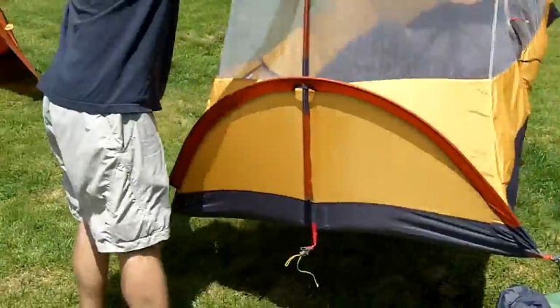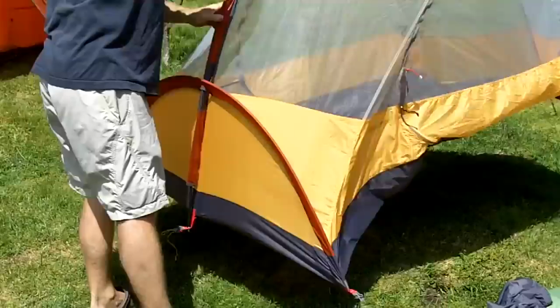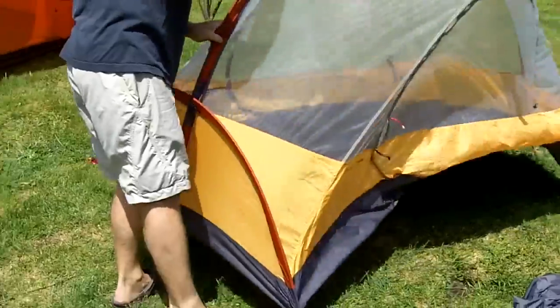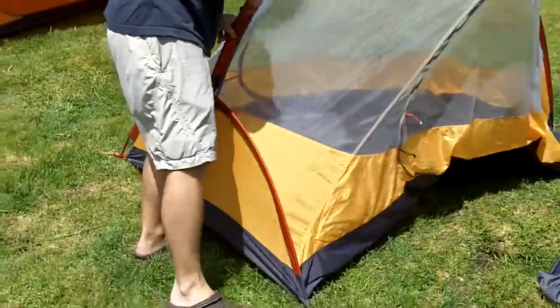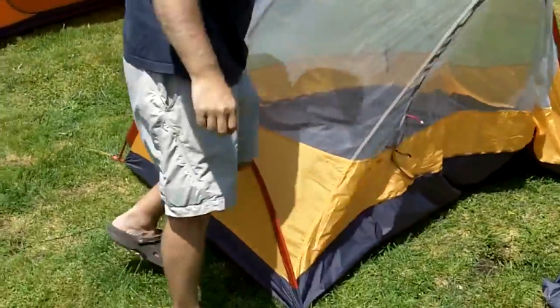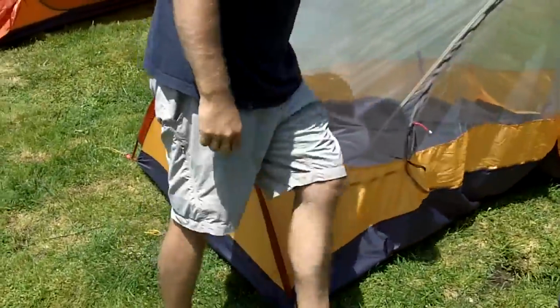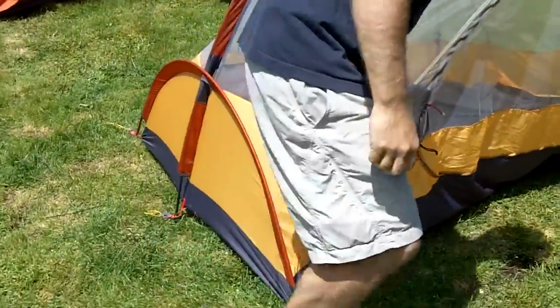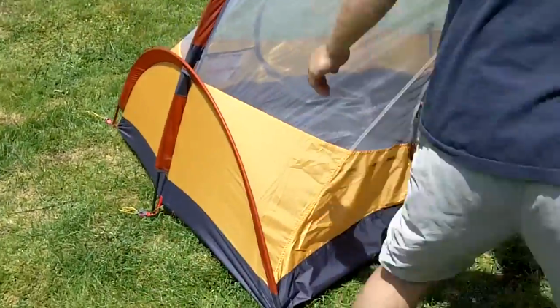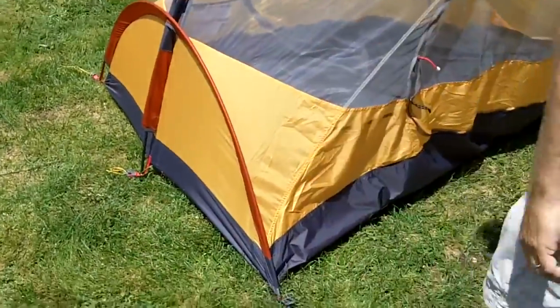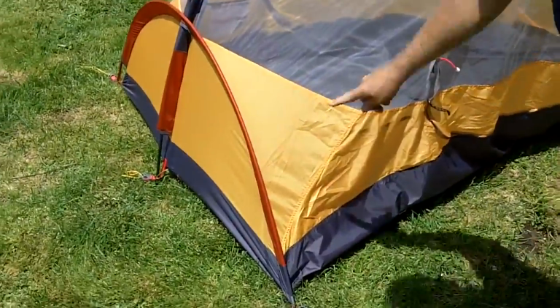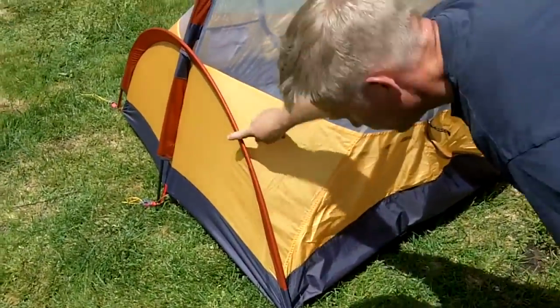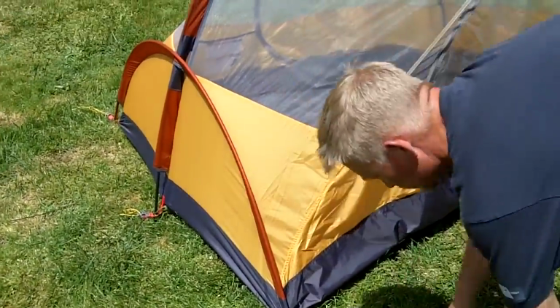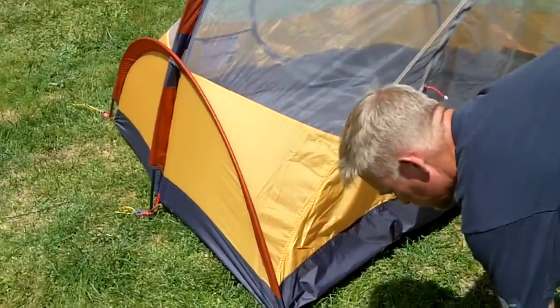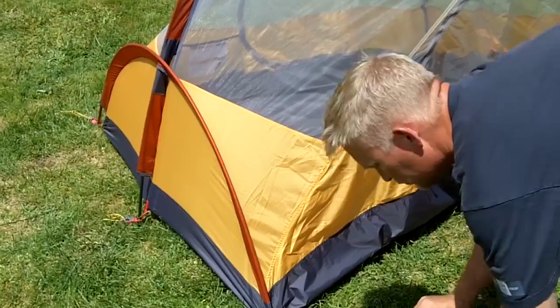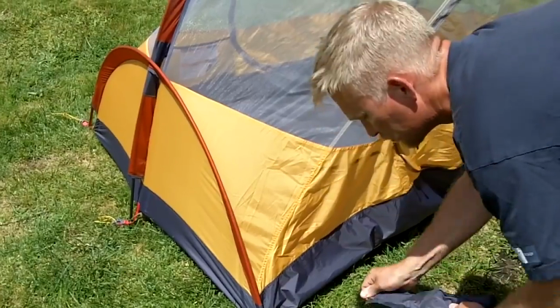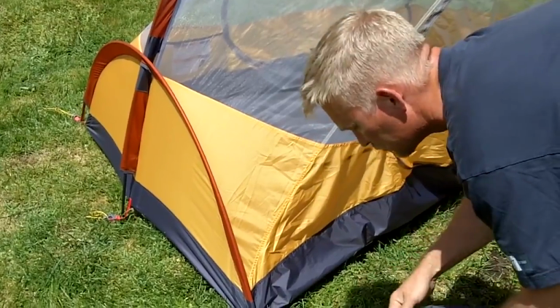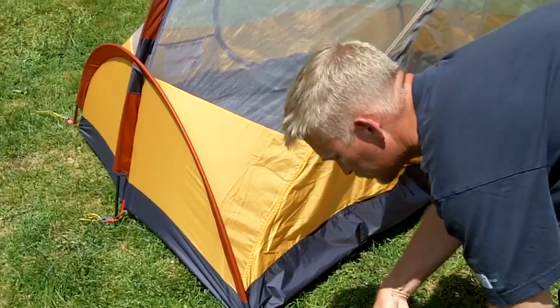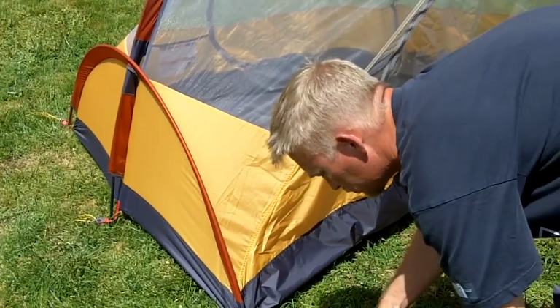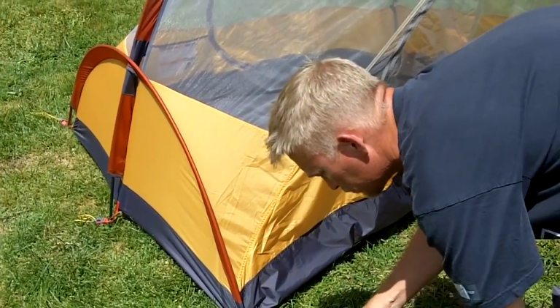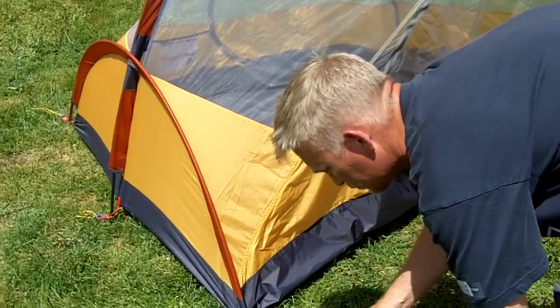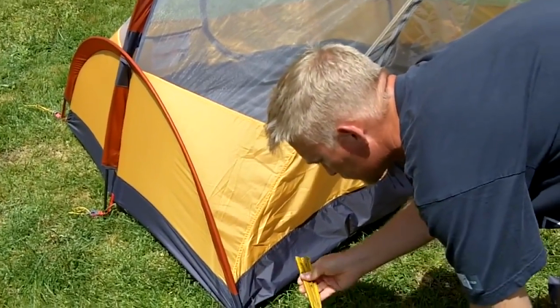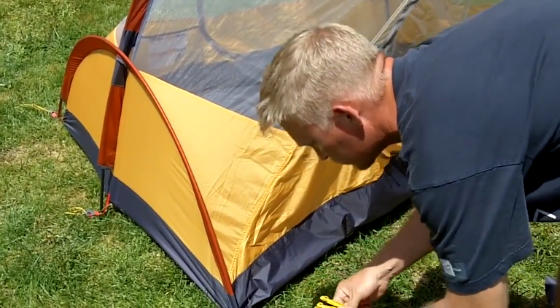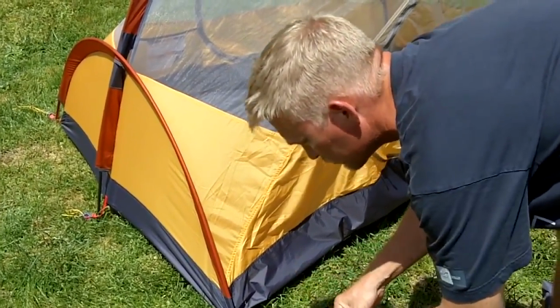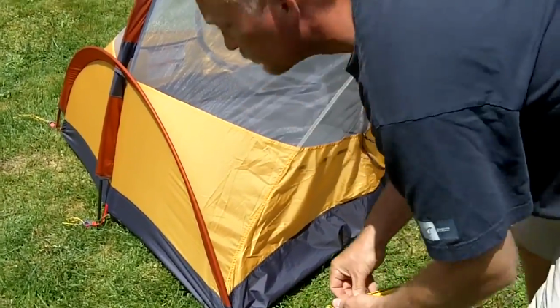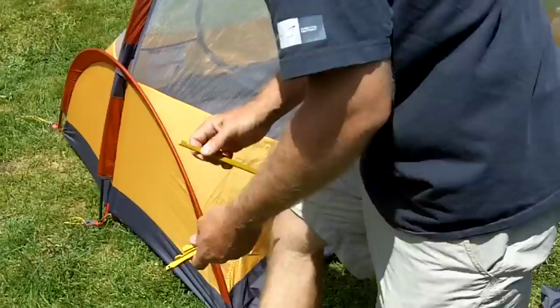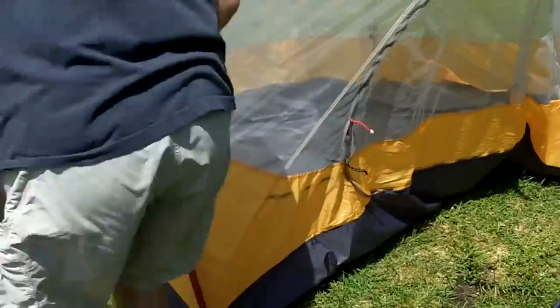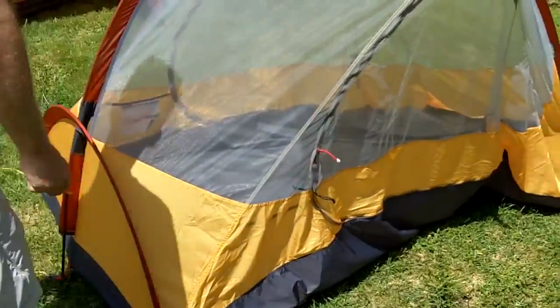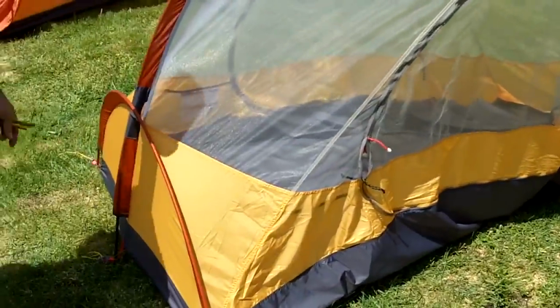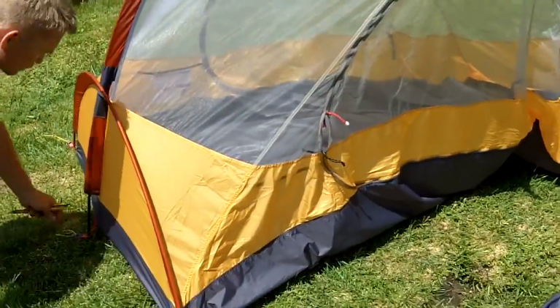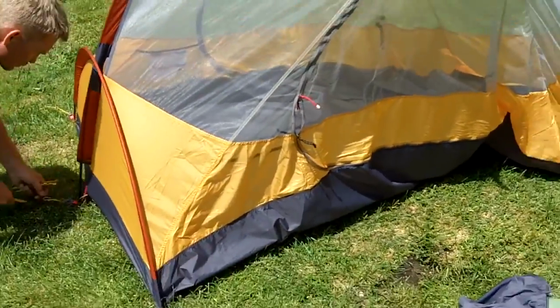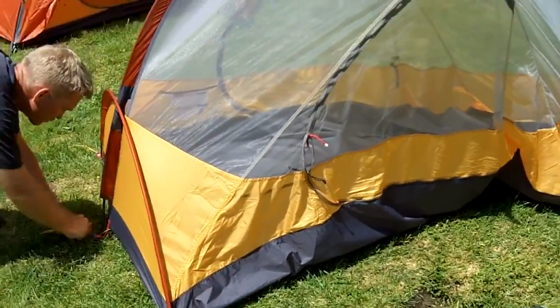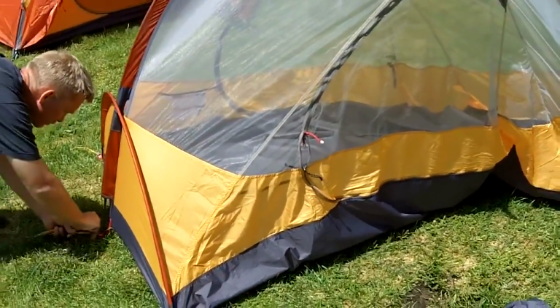You'll notice that we do have this one smaller arc pole down here at the bottom. This not only gives the tent additional stability, but it also helps keep the fabric off of your face, which is always a nice thing — a little more headroom to be able to work with overnight.